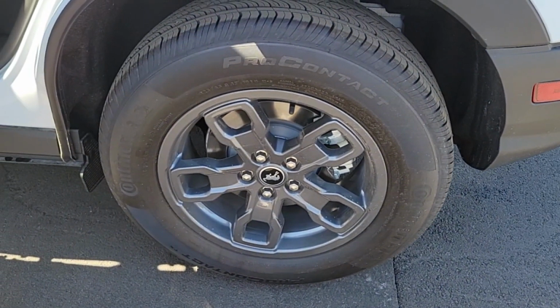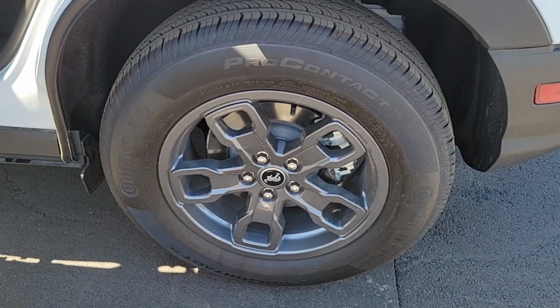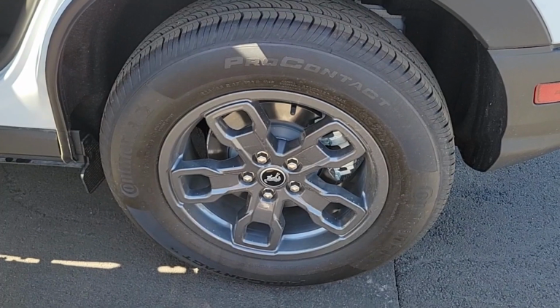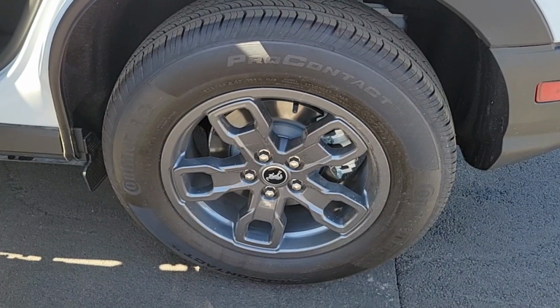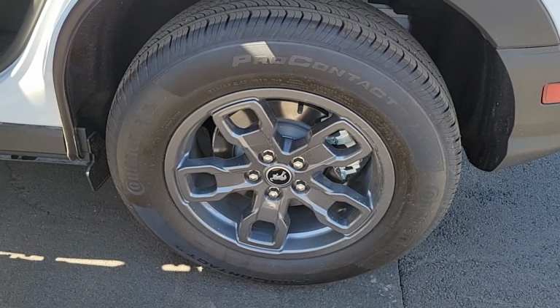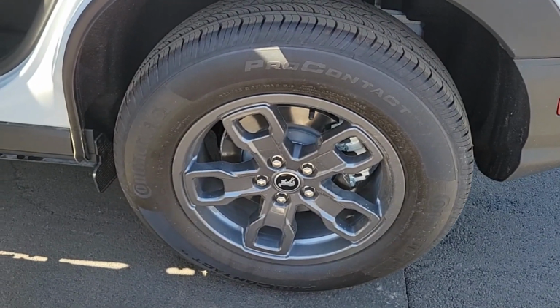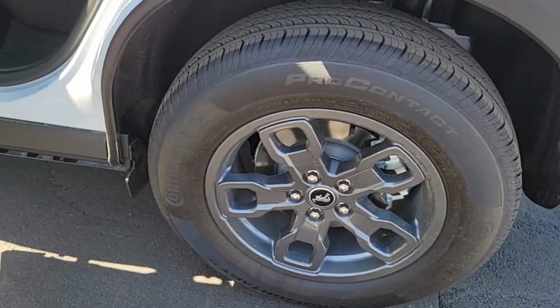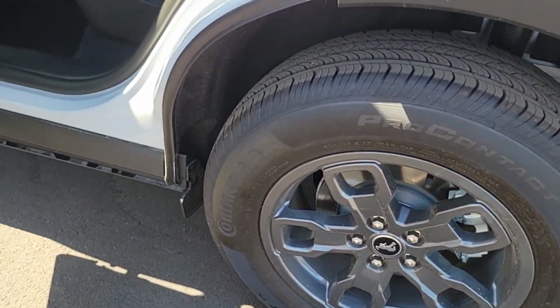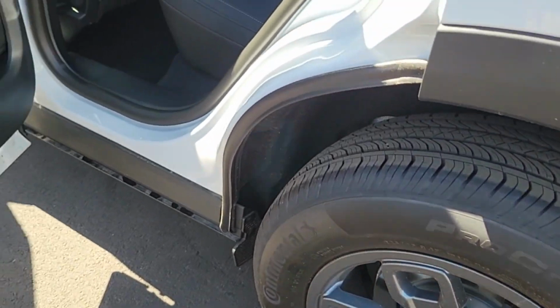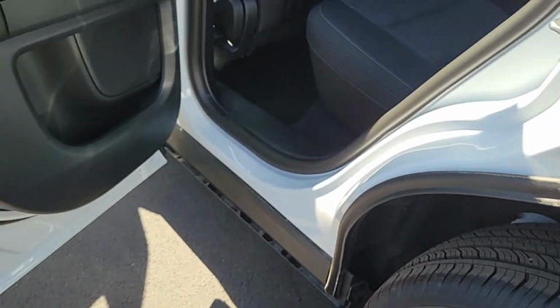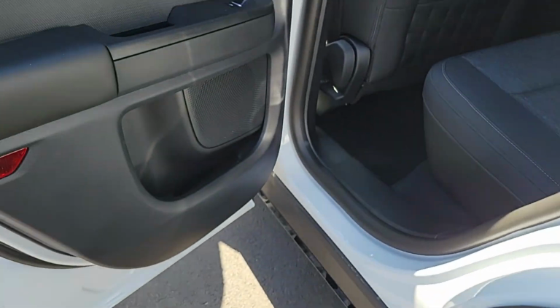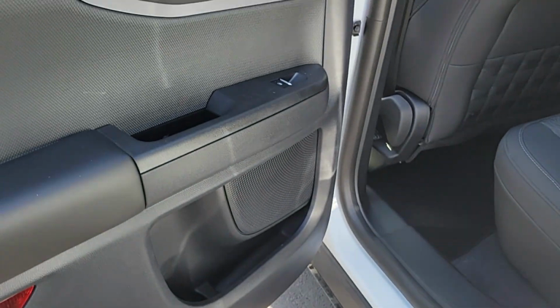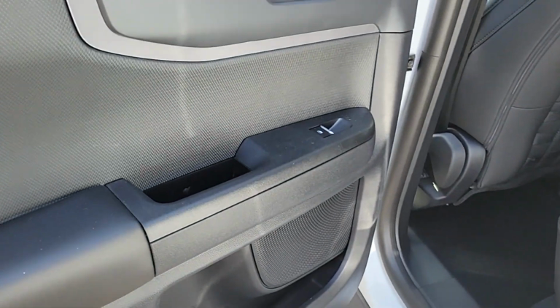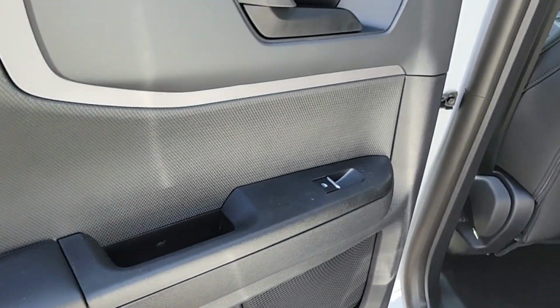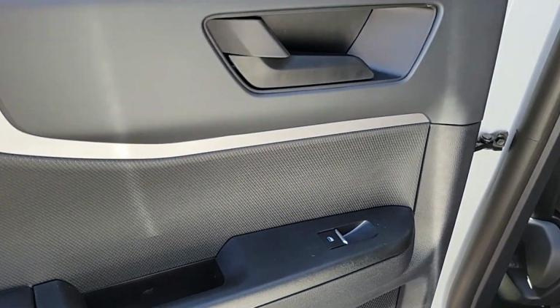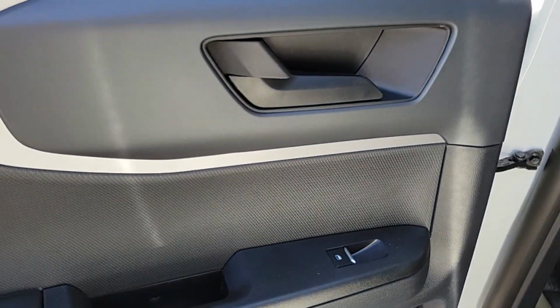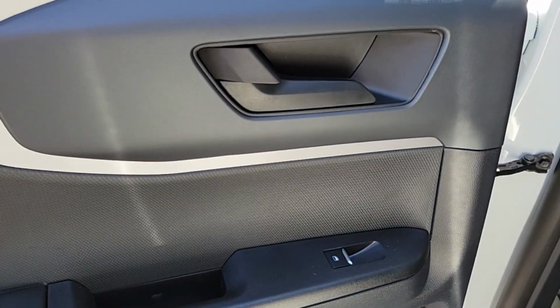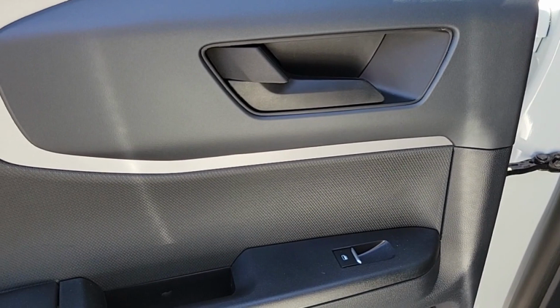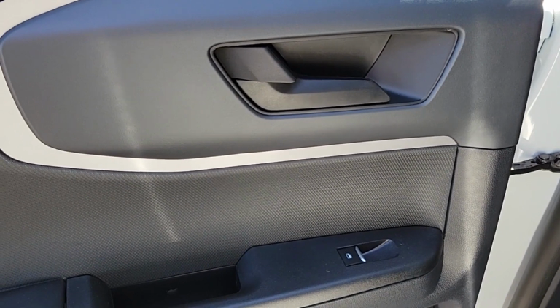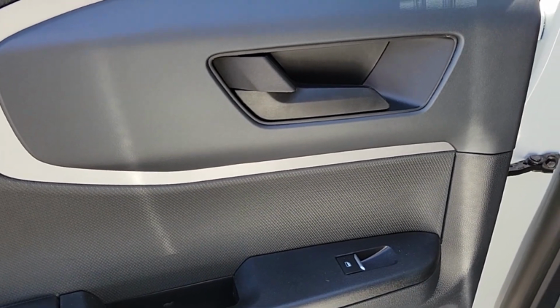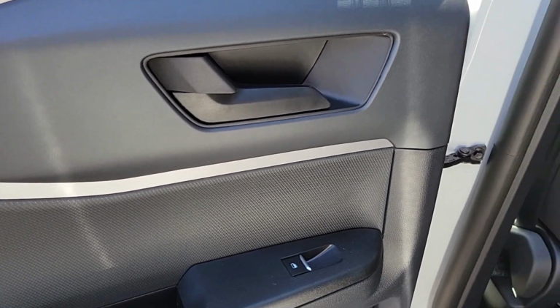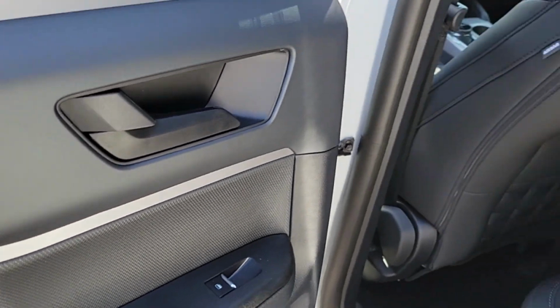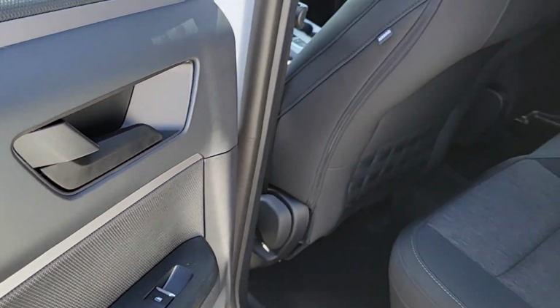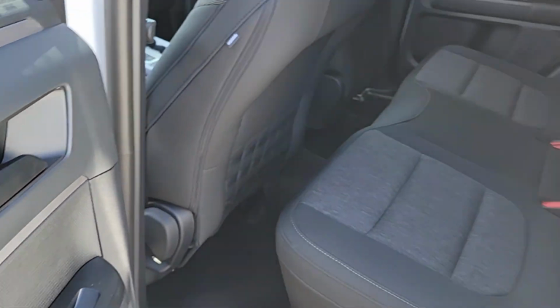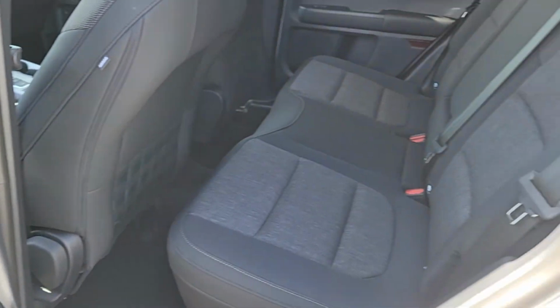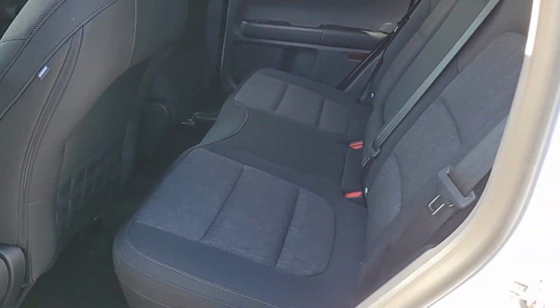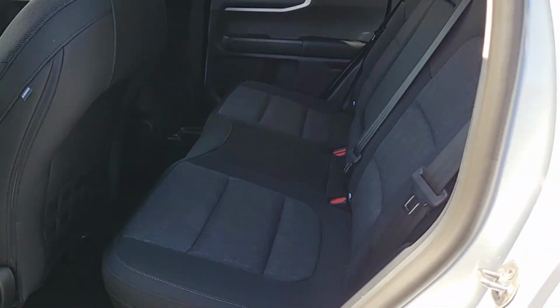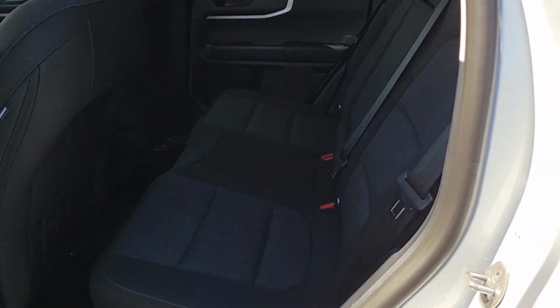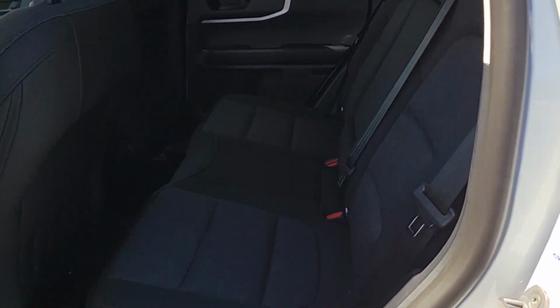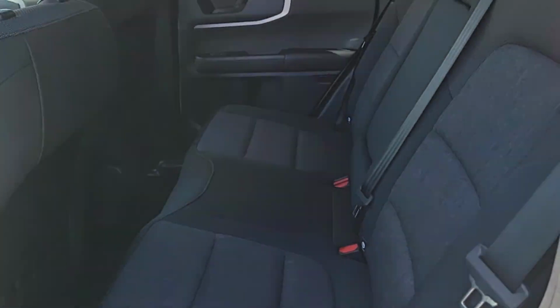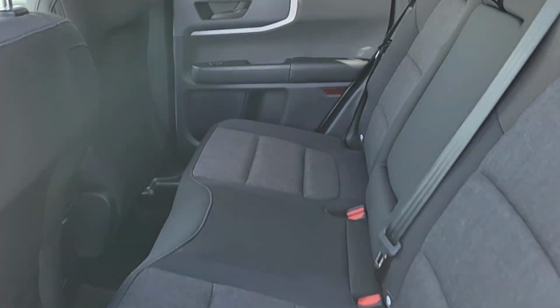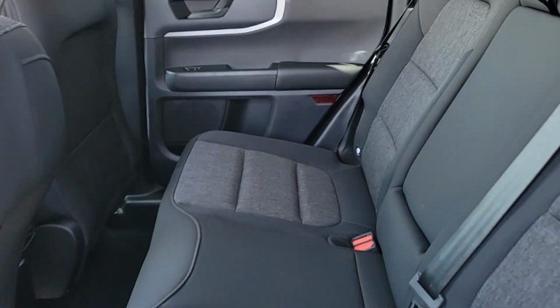Feel prepared for whatever the road has in store in this well-equipped Bronco Sport. Treat yourself to a test drive today. Our staff will toss you the keys and give you an outstanding customer experience.